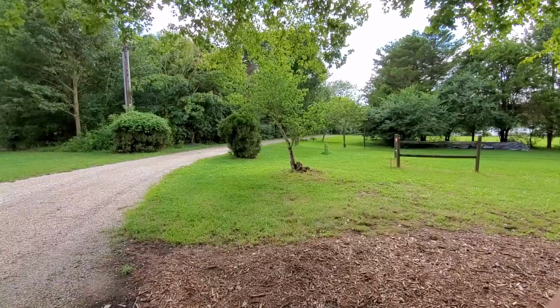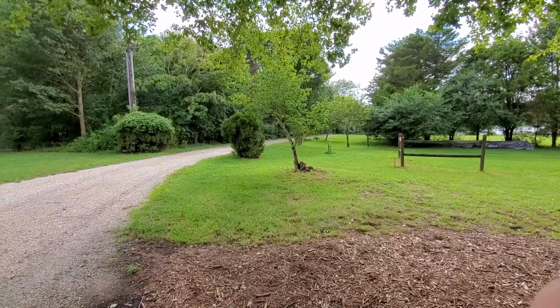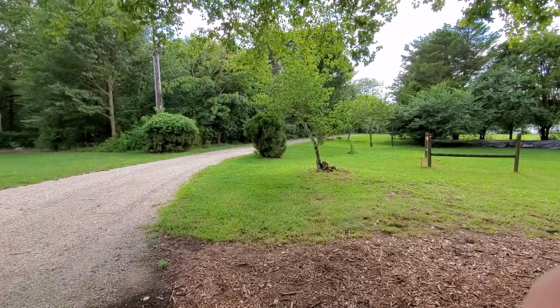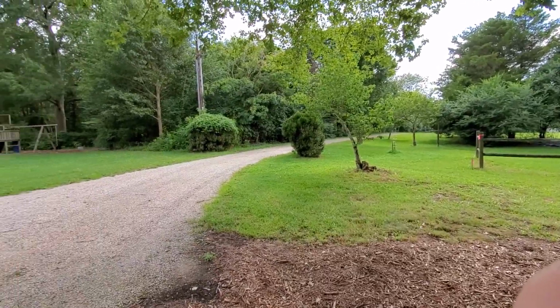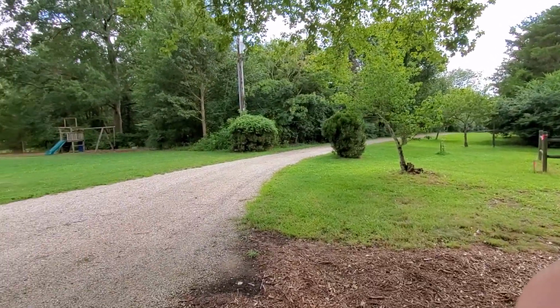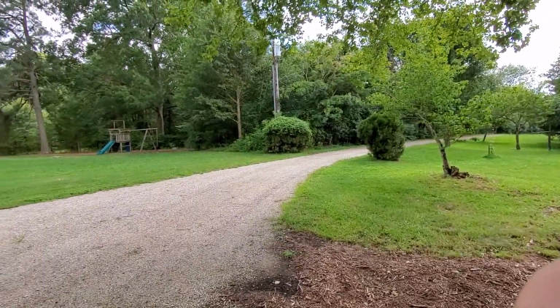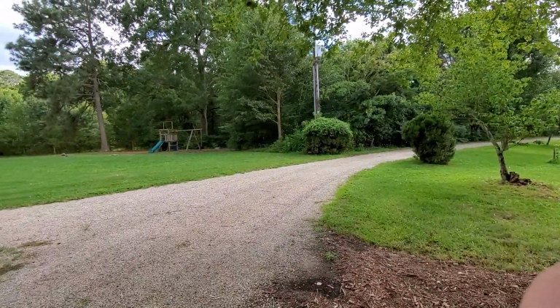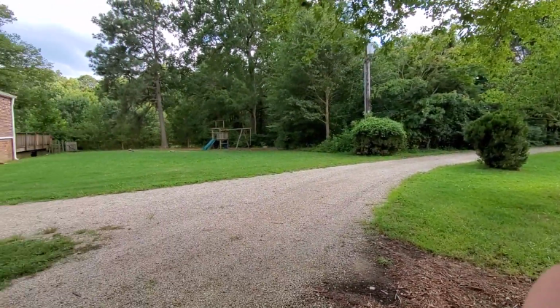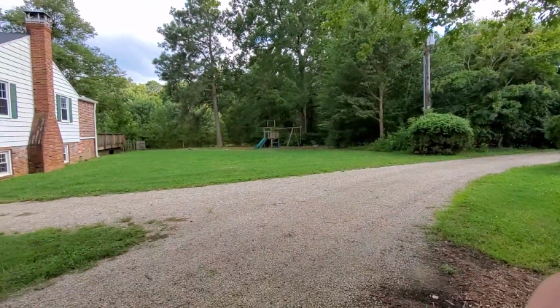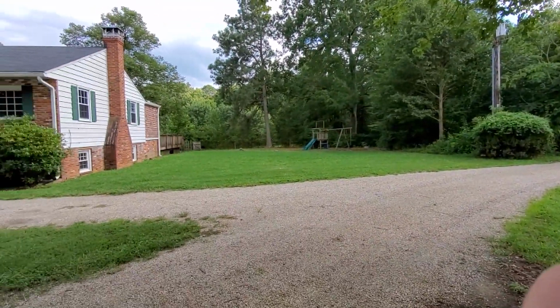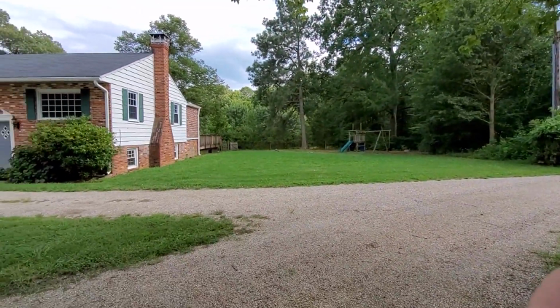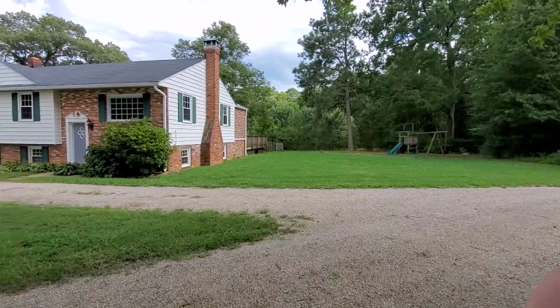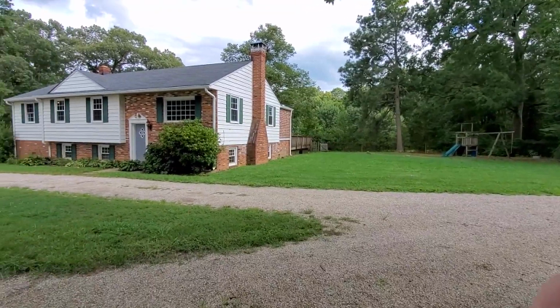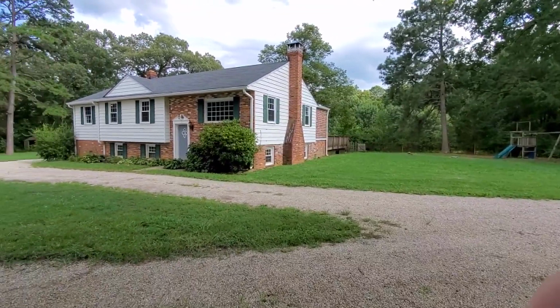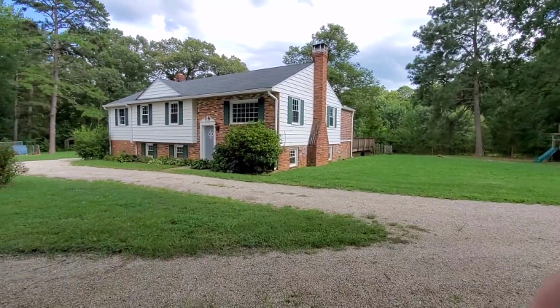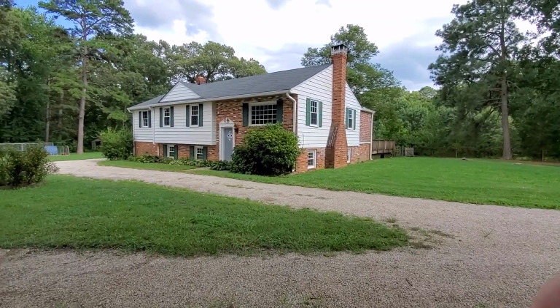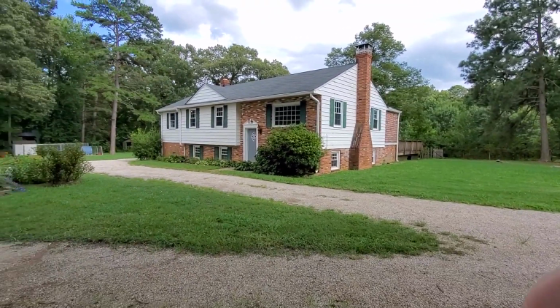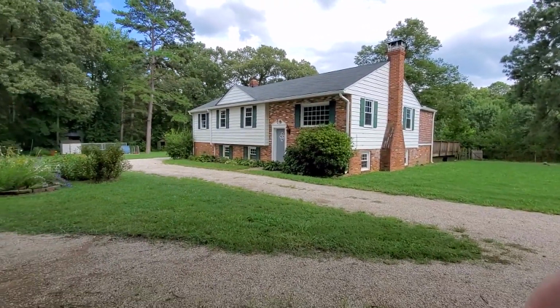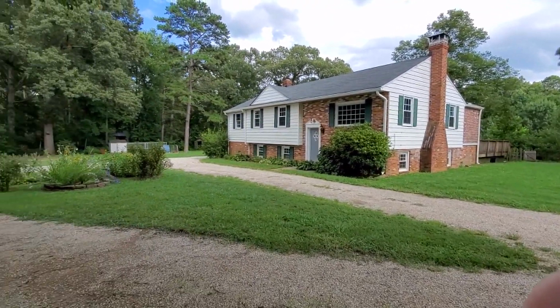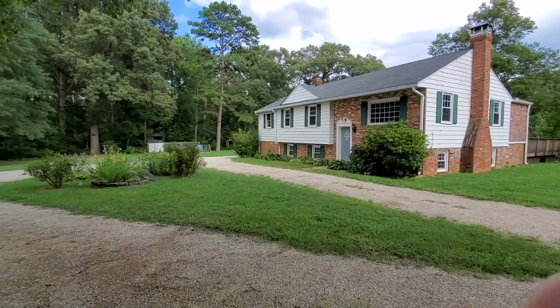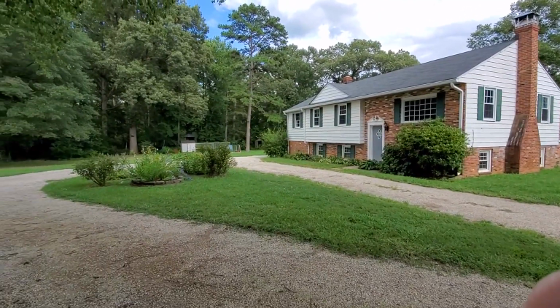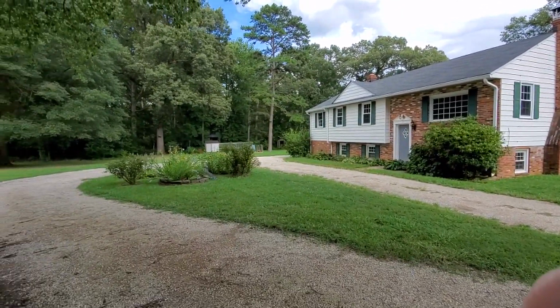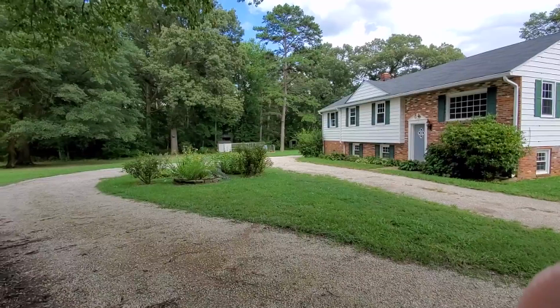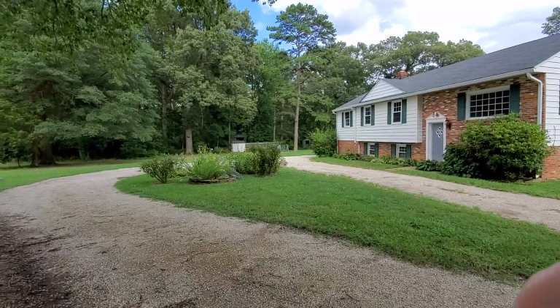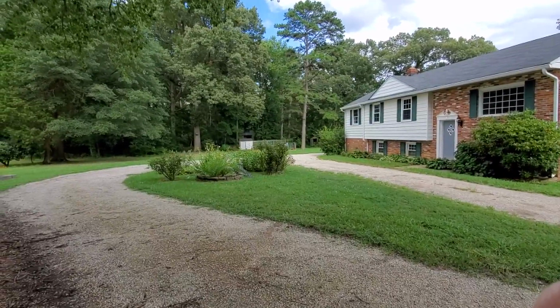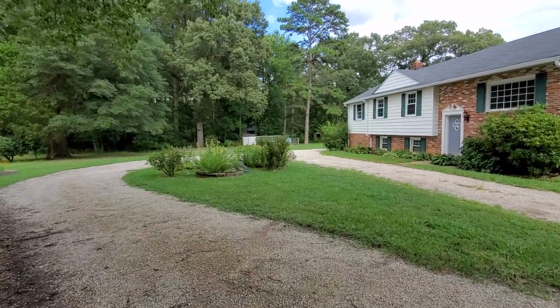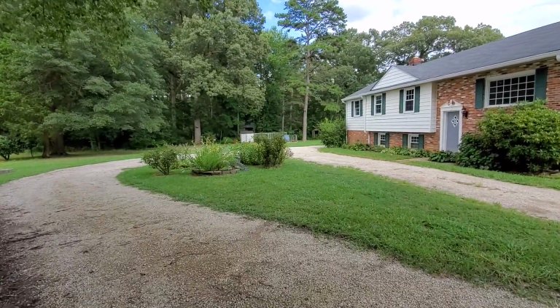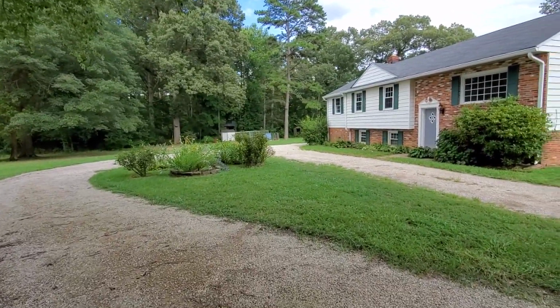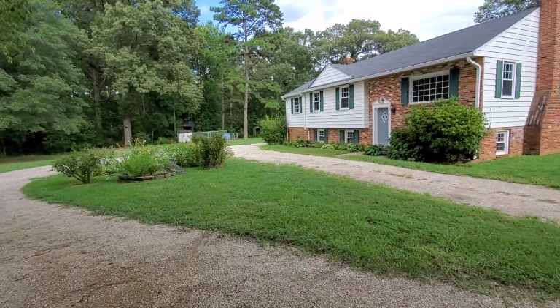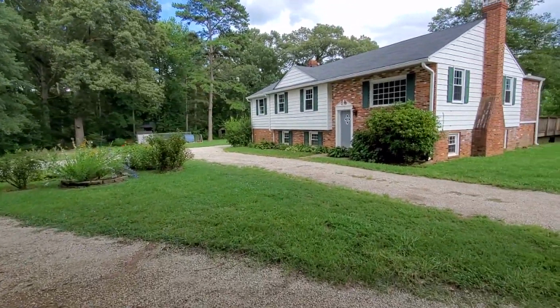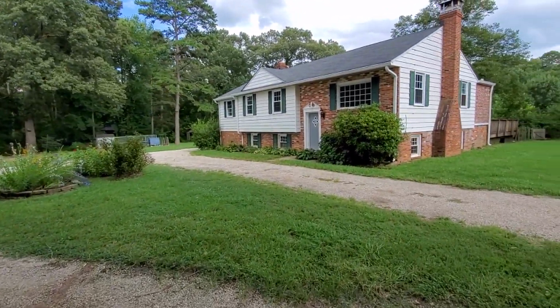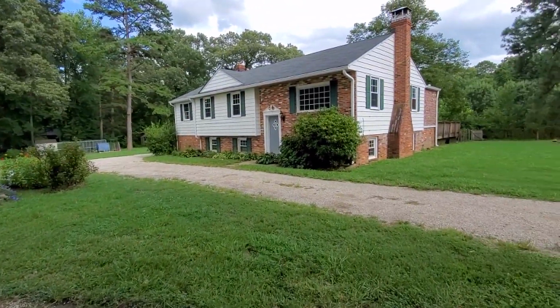Good afternoon. This is Debbie Knapp, Realtor with EXP Realty. I wanted to come out to 7361 Strath Road in Henrico and give you all a little bit more of a tour of the yard and what all the house has to offer here.